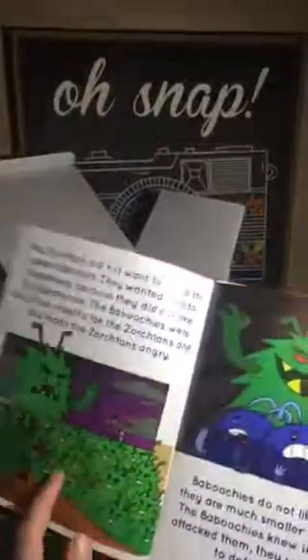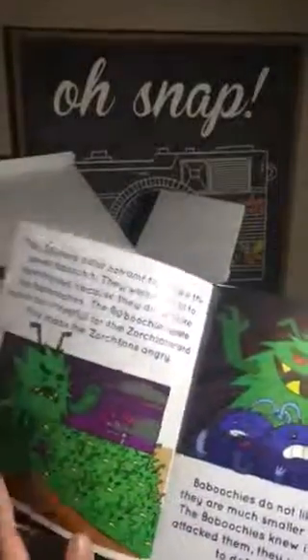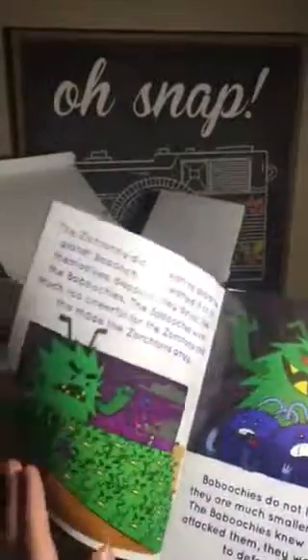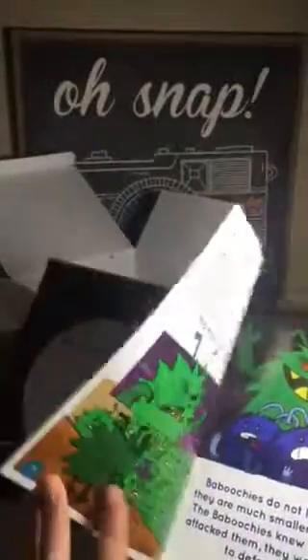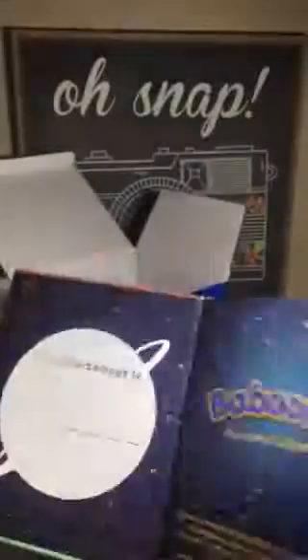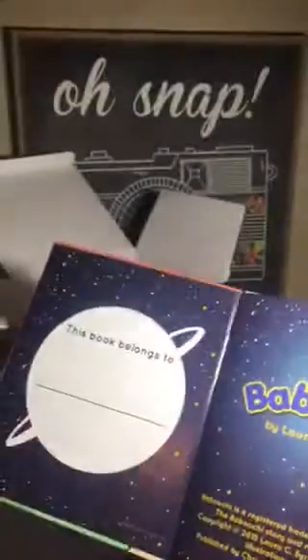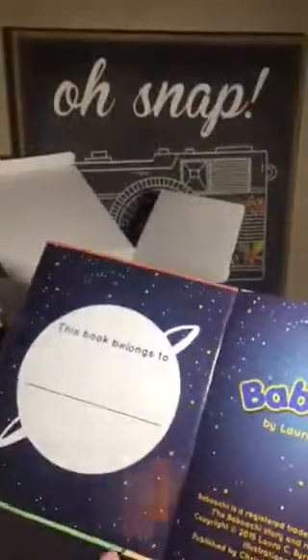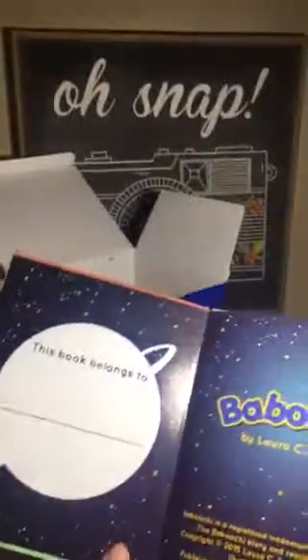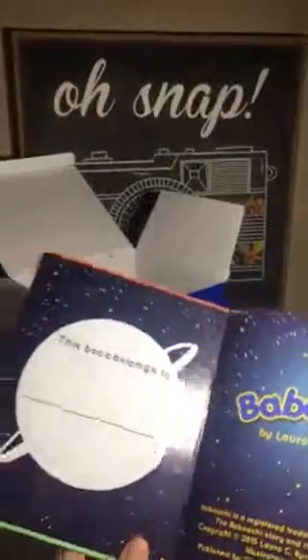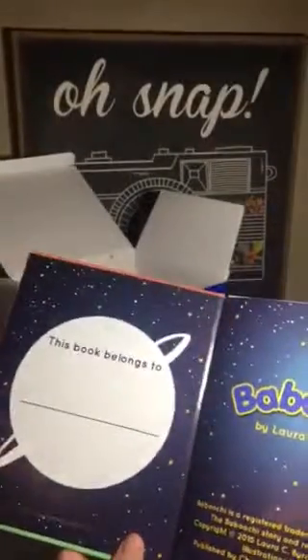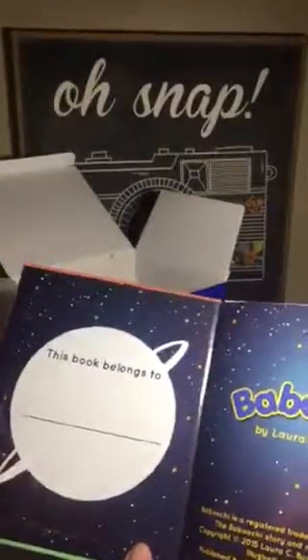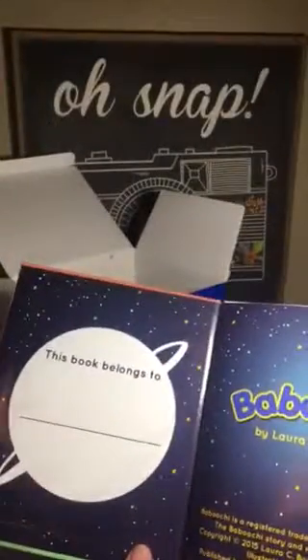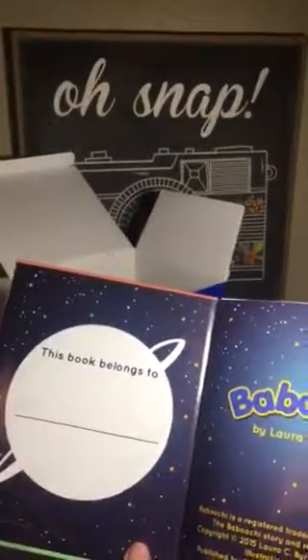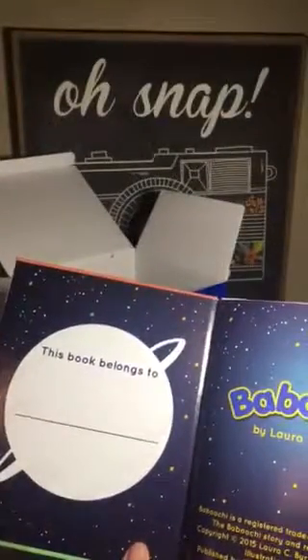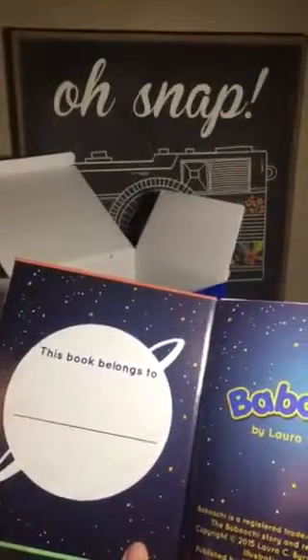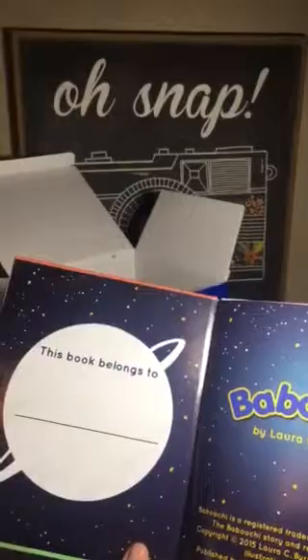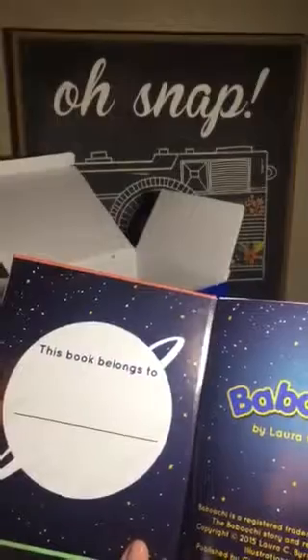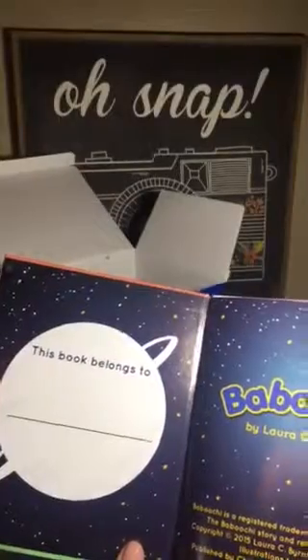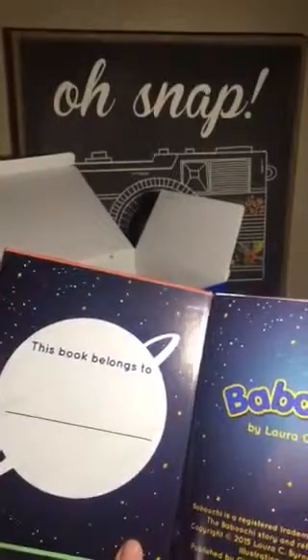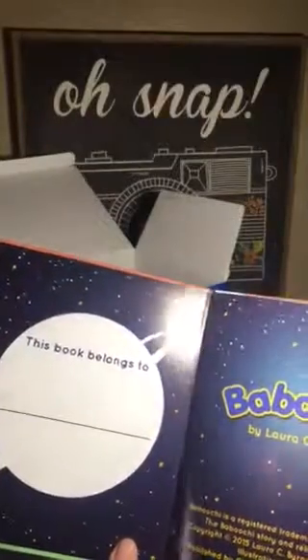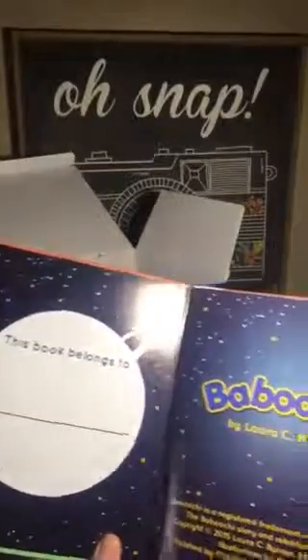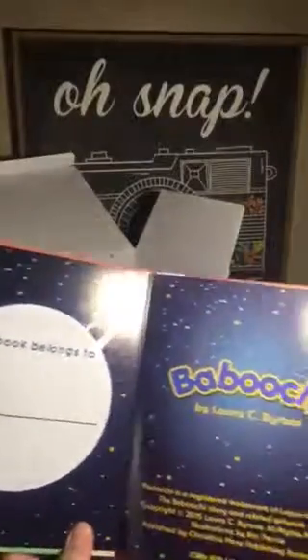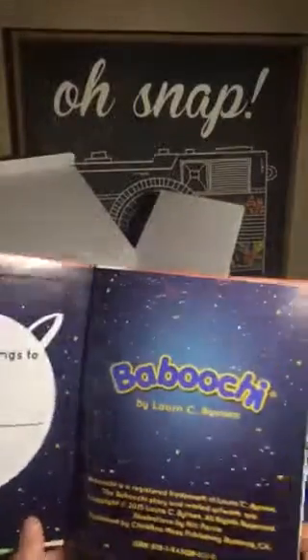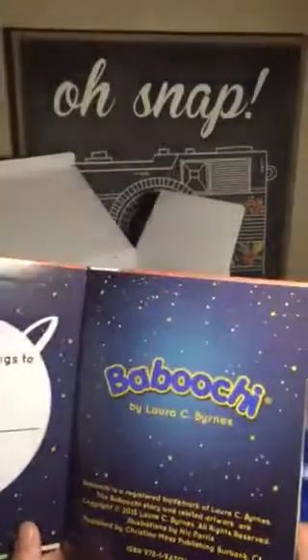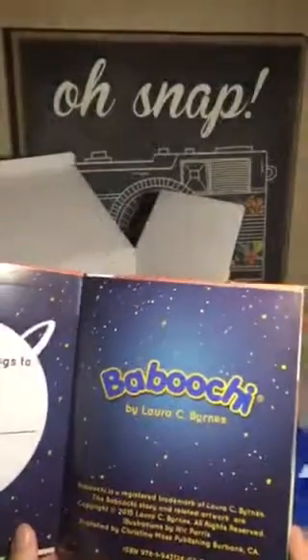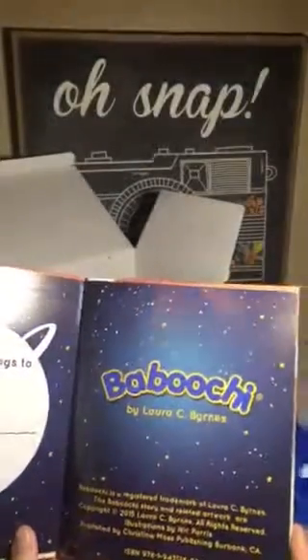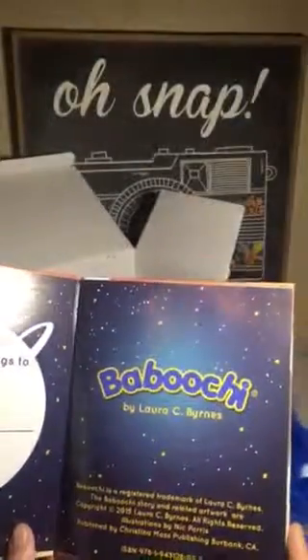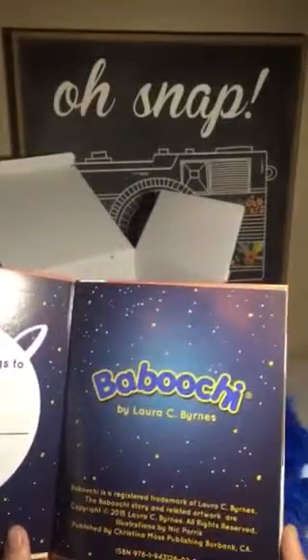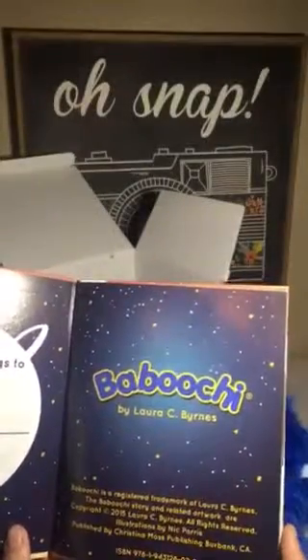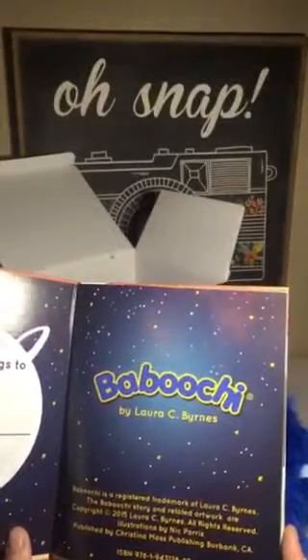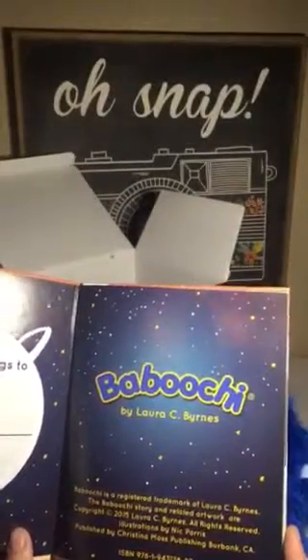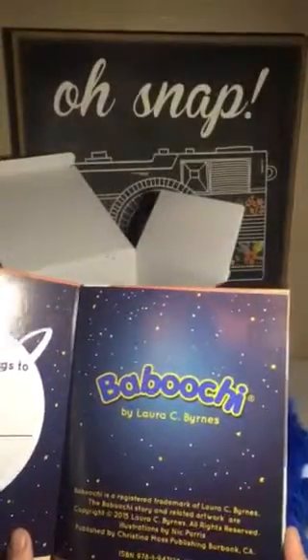It has bad guys, good guys, and has a spot to write your name for who the book belongs to. It's written by Laura C. Burns.